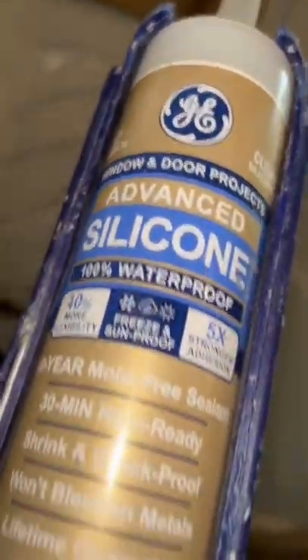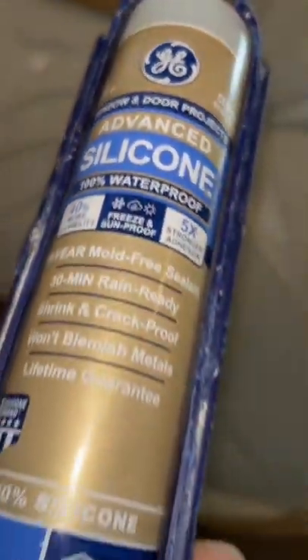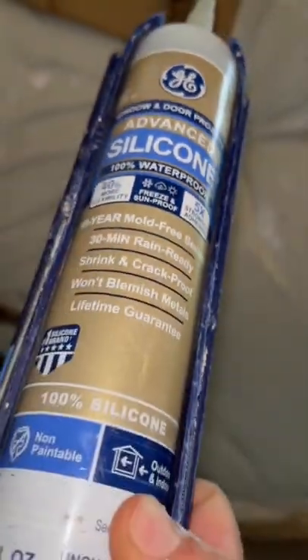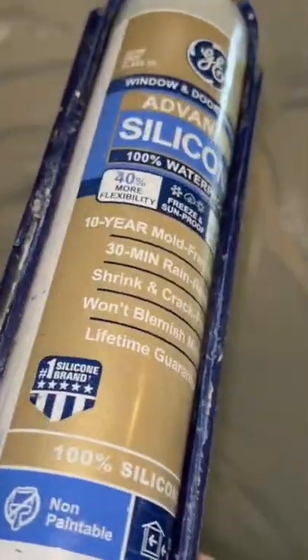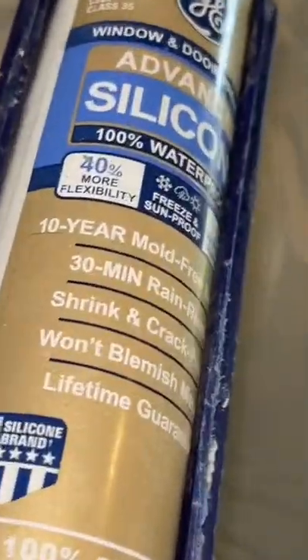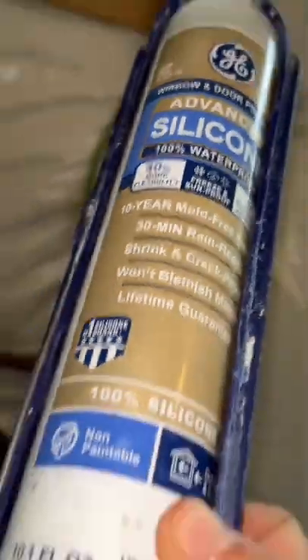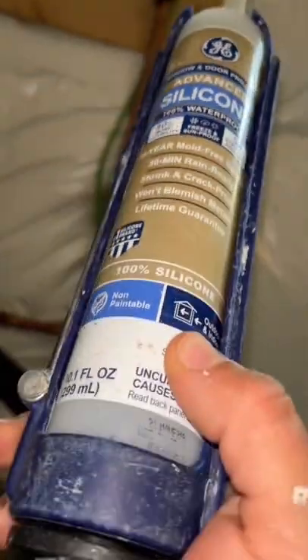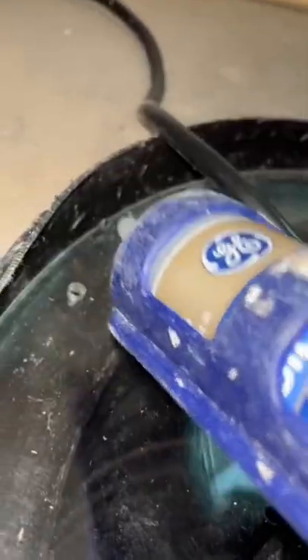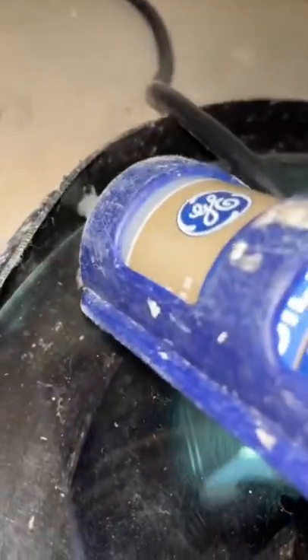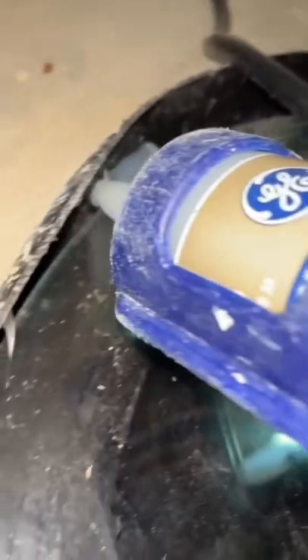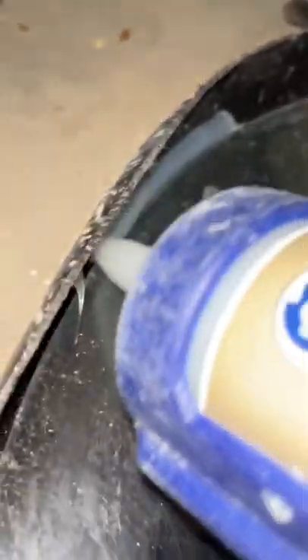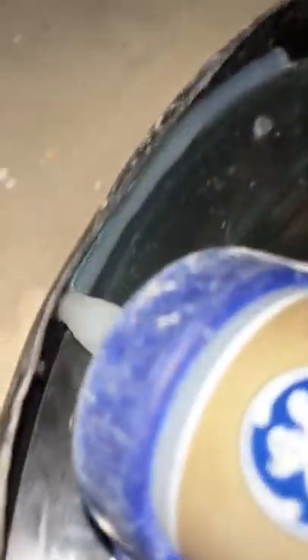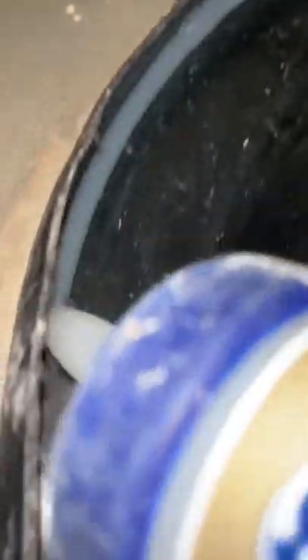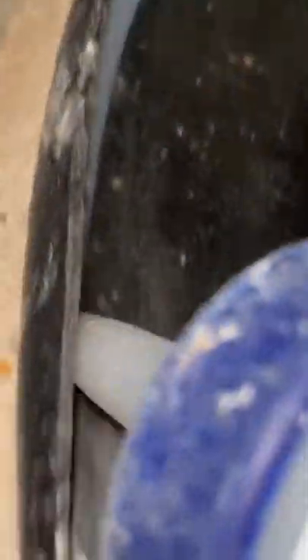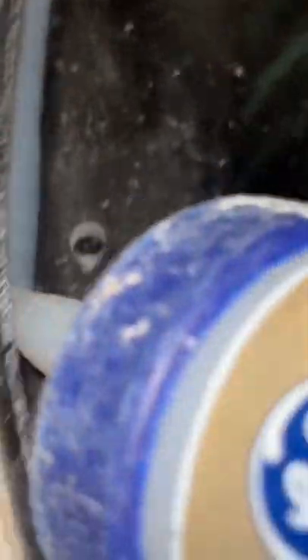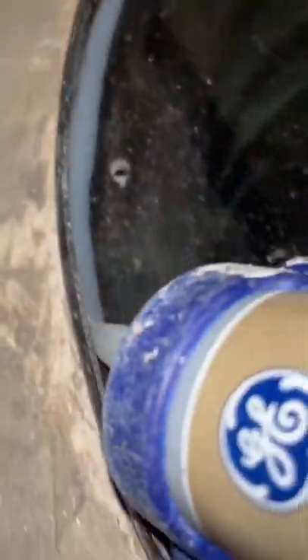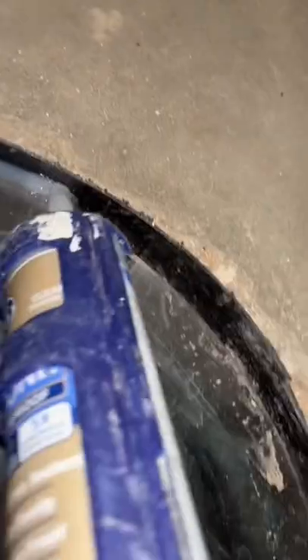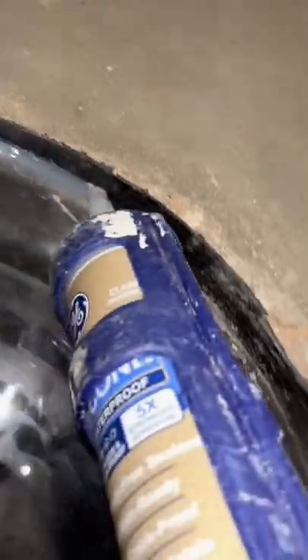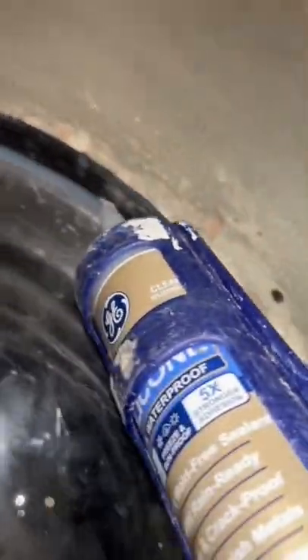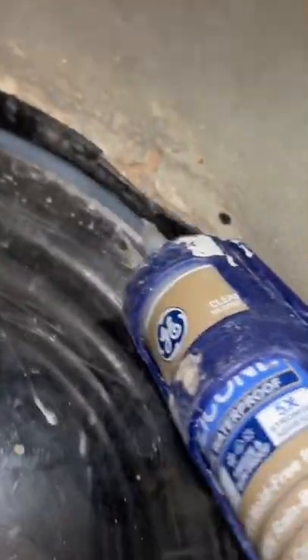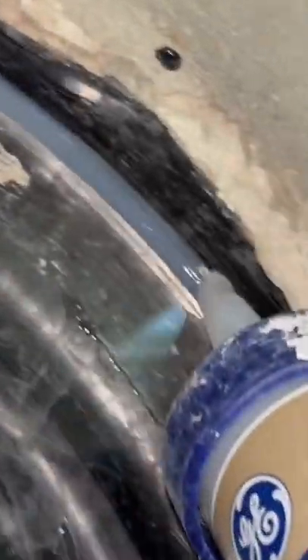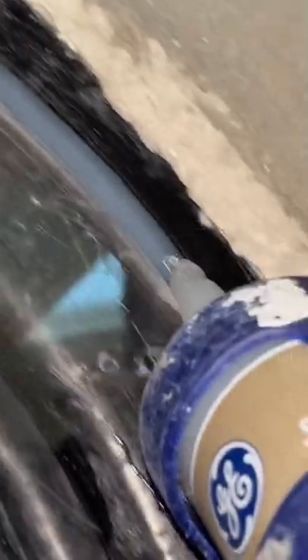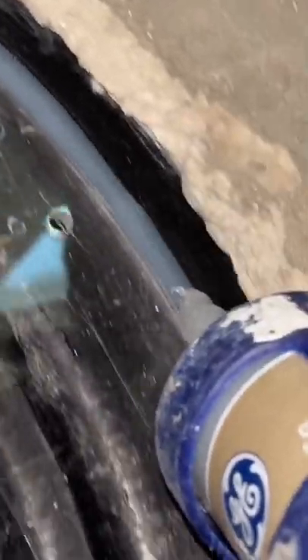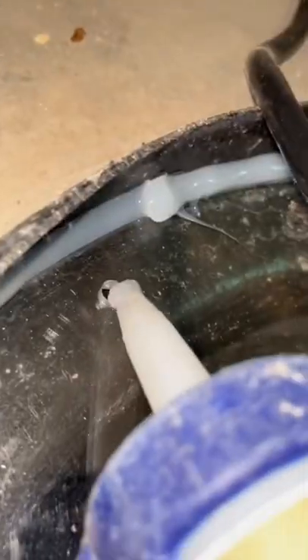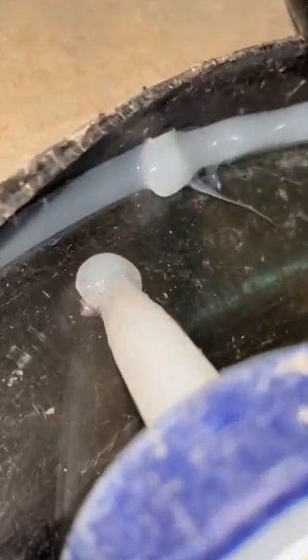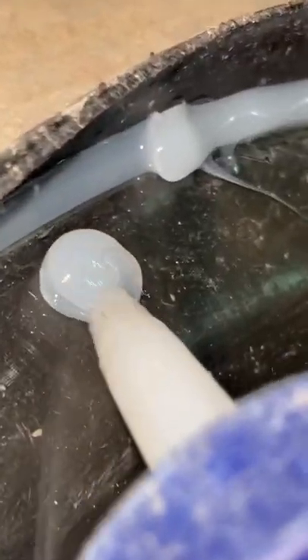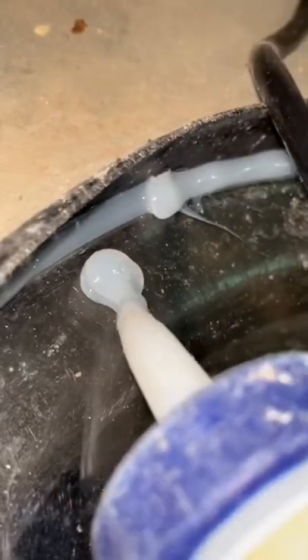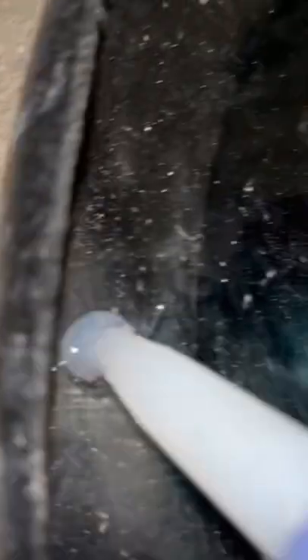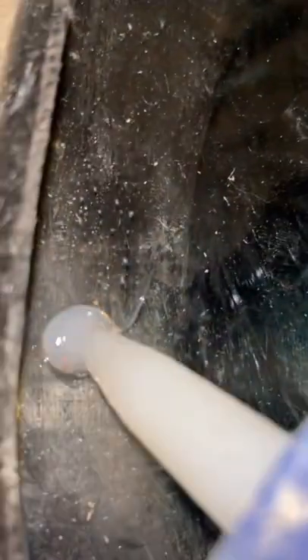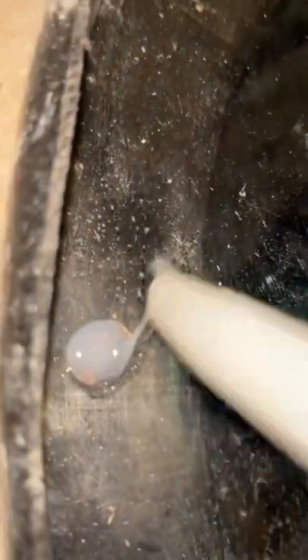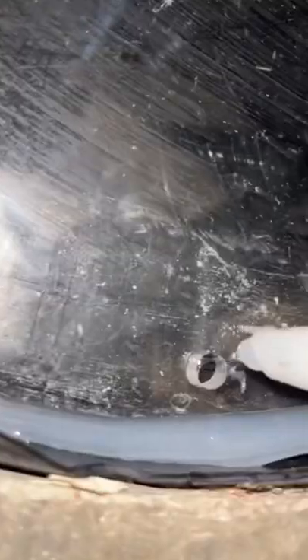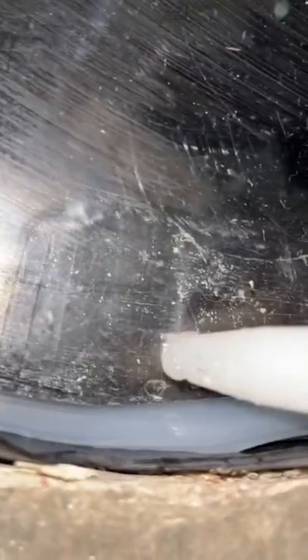The next thing you want to do is get a little bit of silicone. You're going to want to apply it around the perimeter of the lid. The reason I like to use silicone is because it's waterproof, it's also very flexible, and it's going to be really easy to remove the lid if I need to do any future pump maintenance.